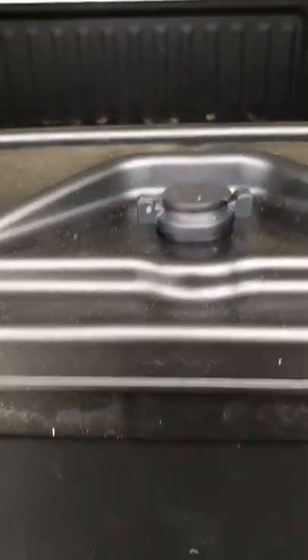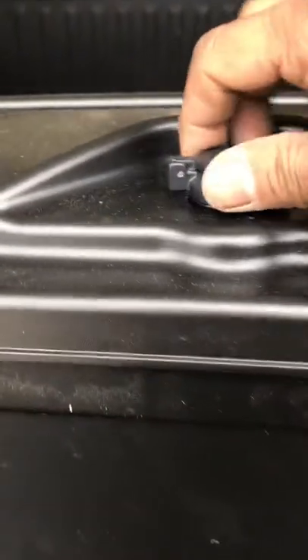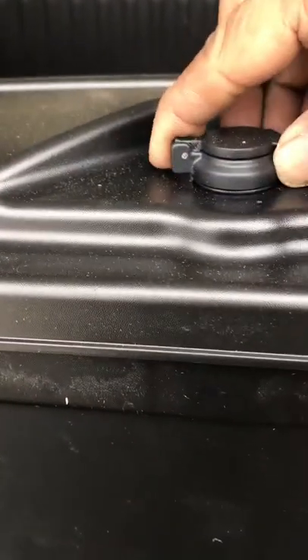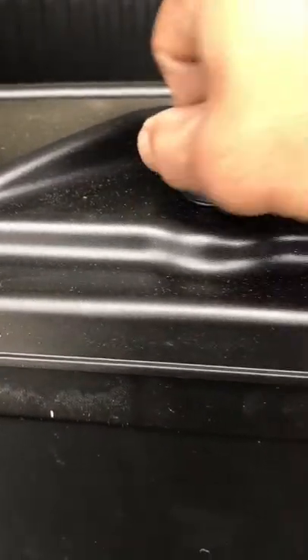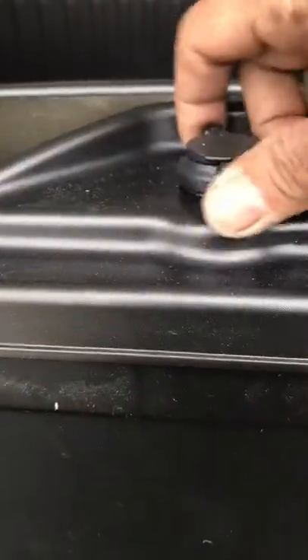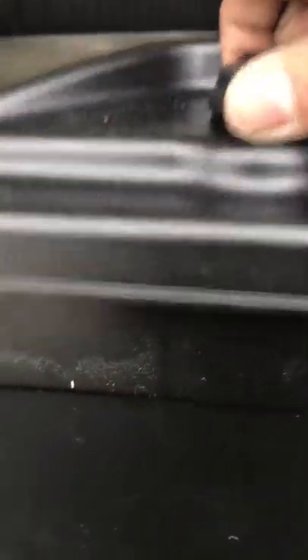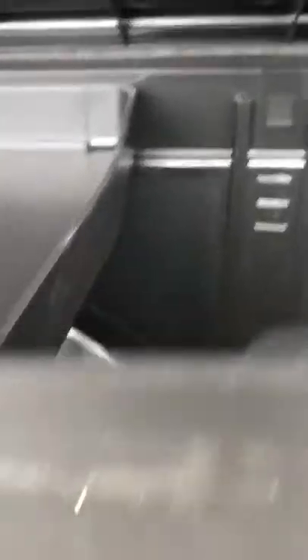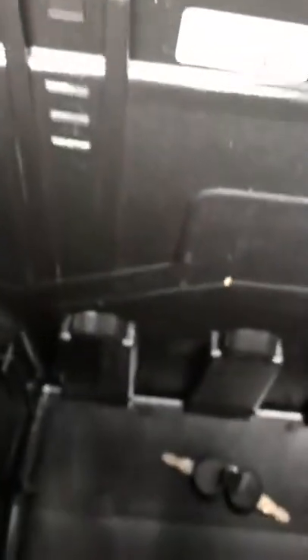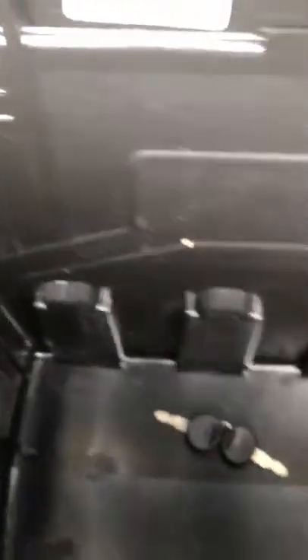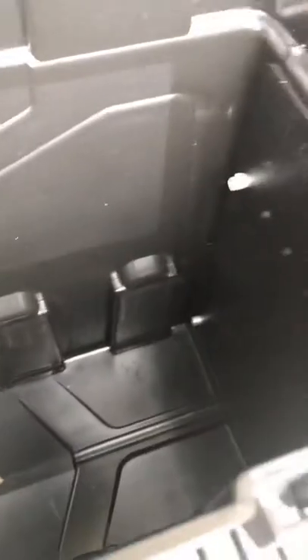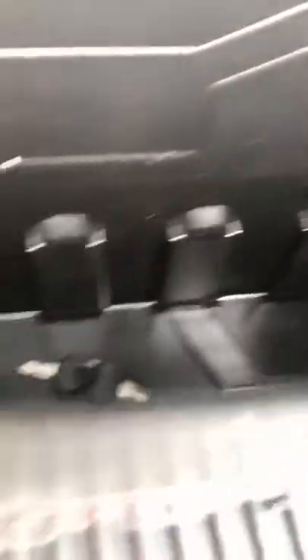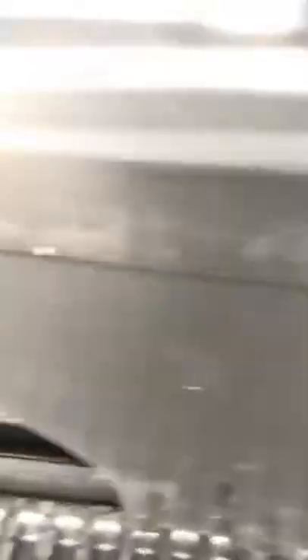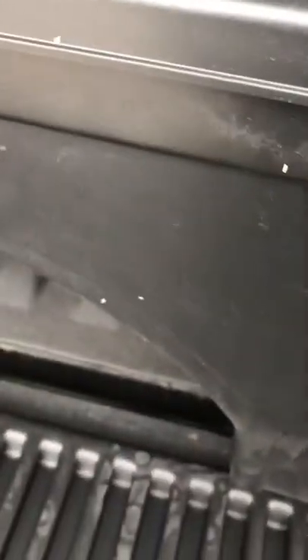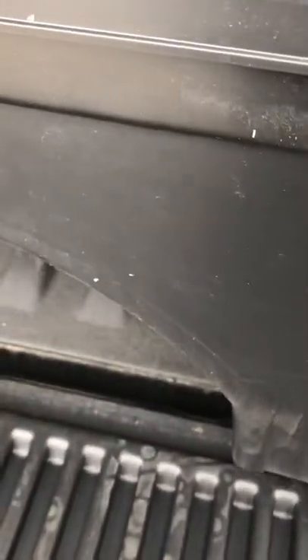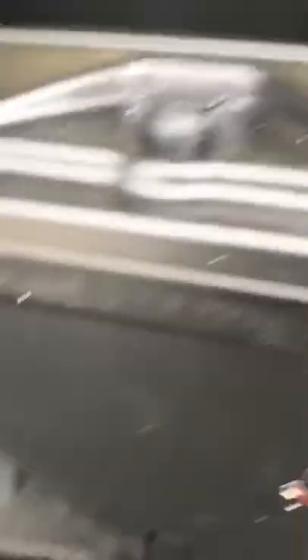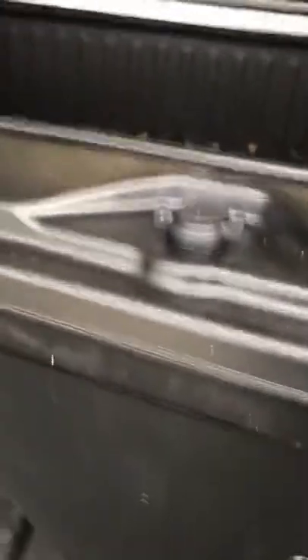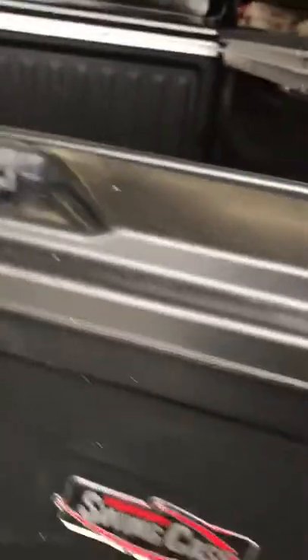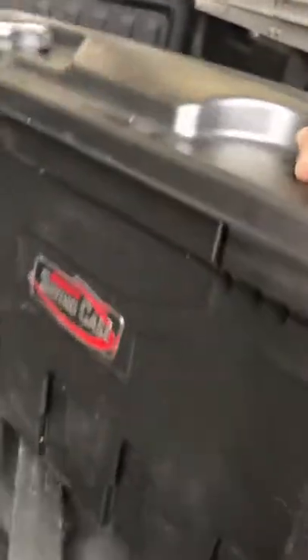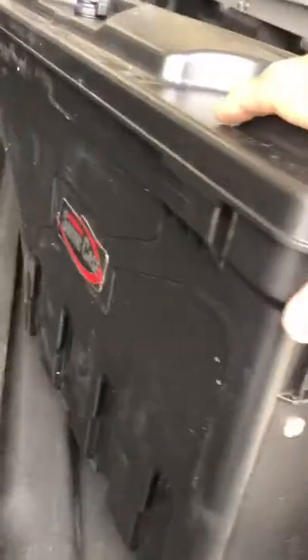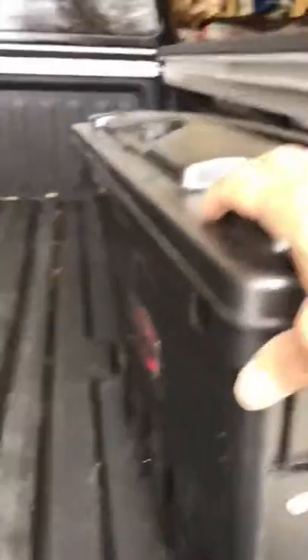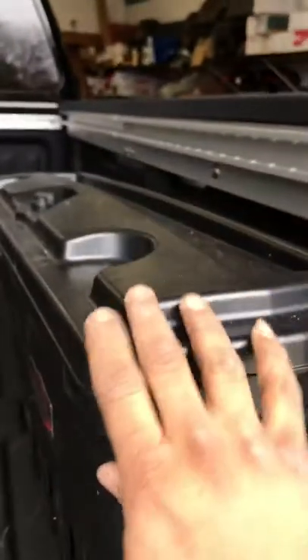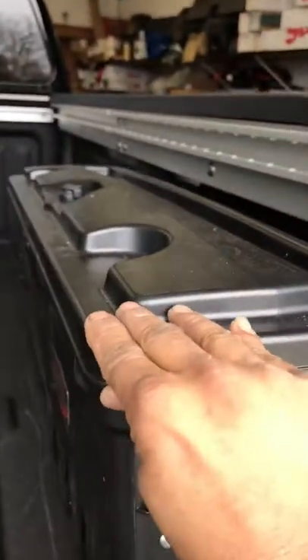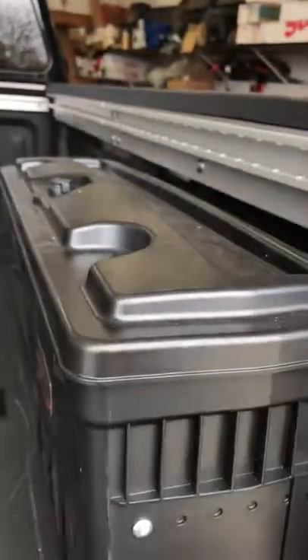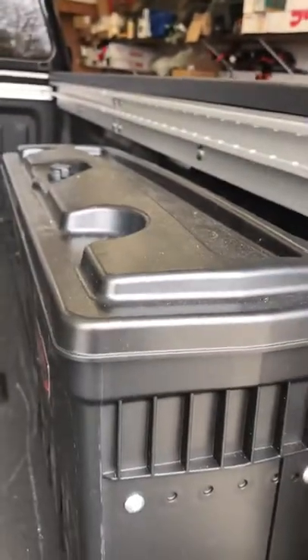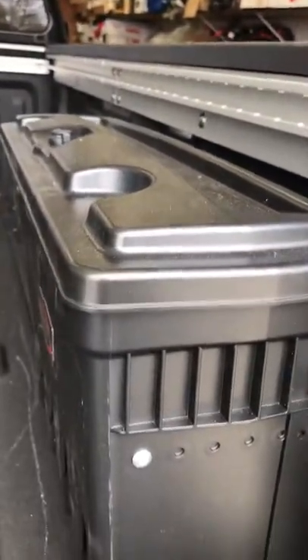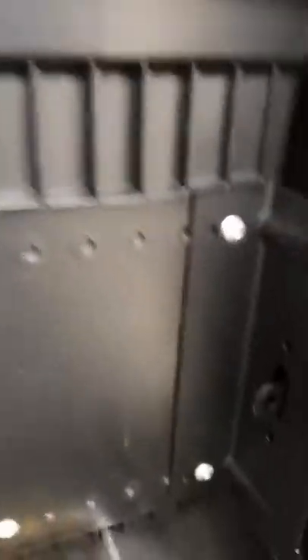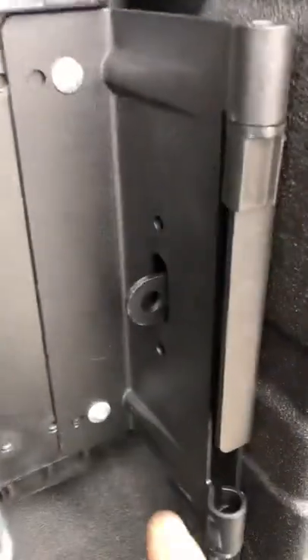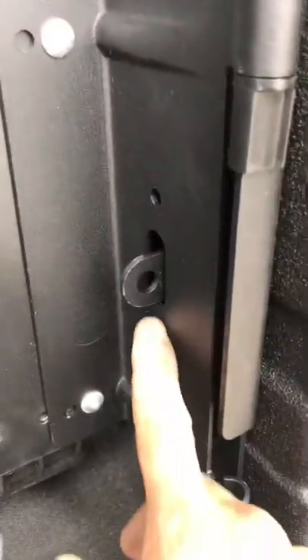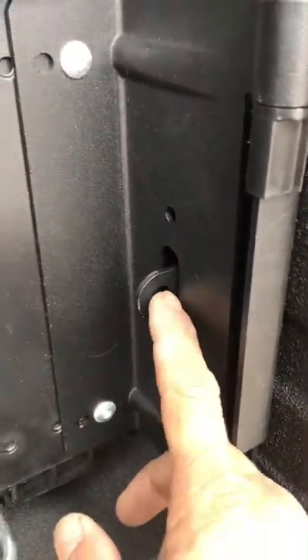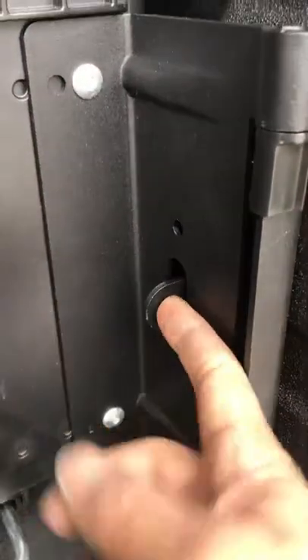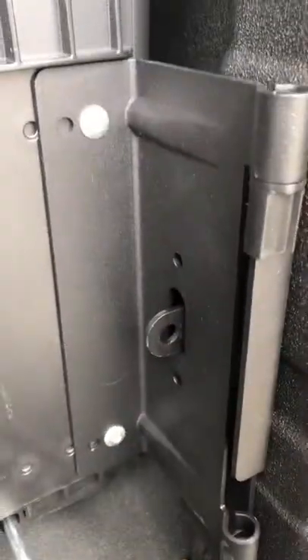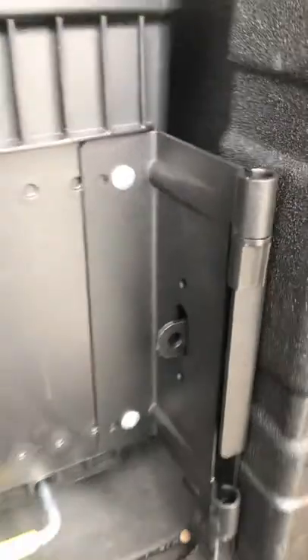You get your locking mechanism here, got plenty of room in there, and it just clicks right down. It's a nice design. If you want to lock it up, you can put a padlock right there too.